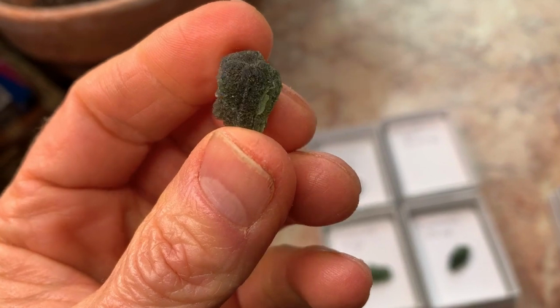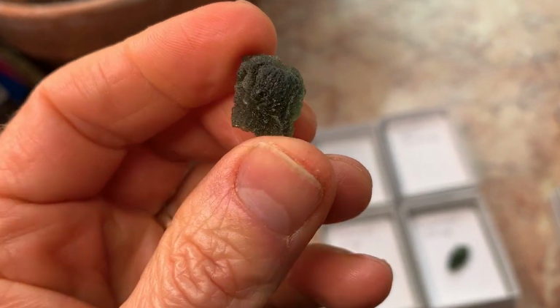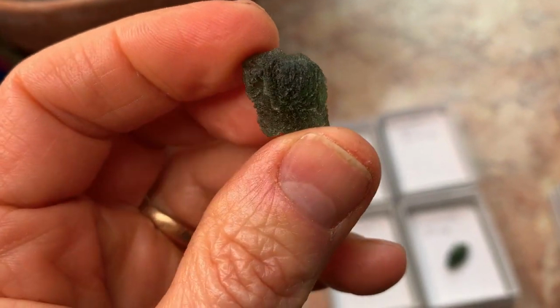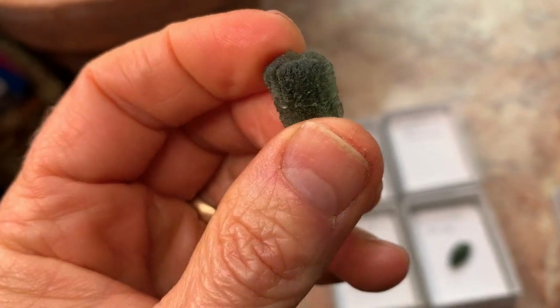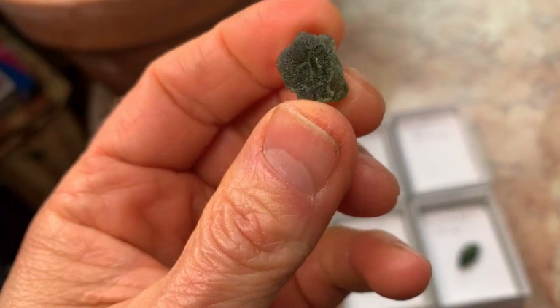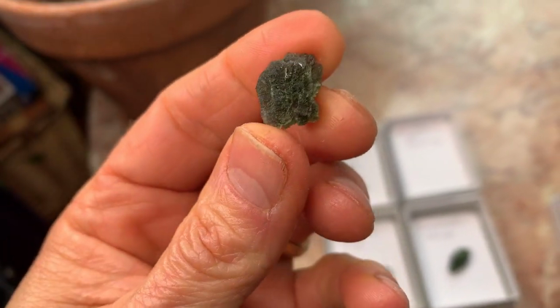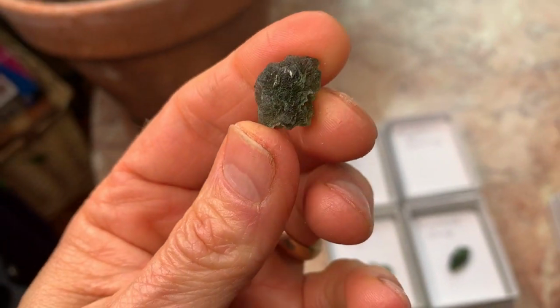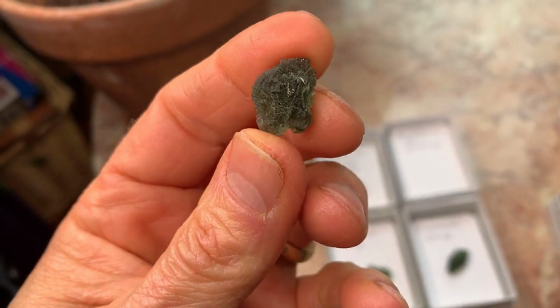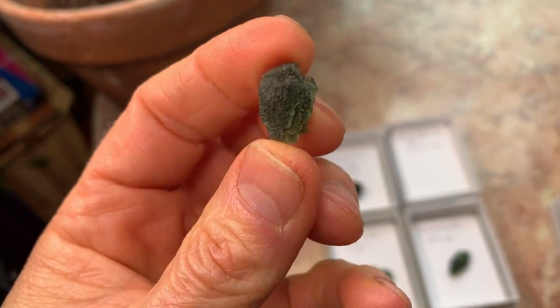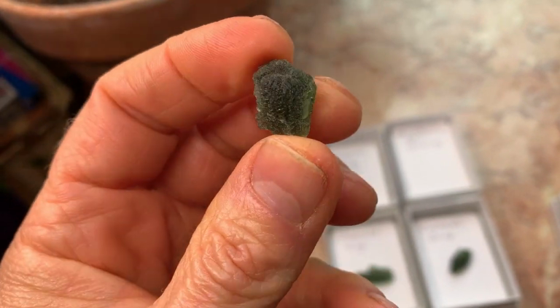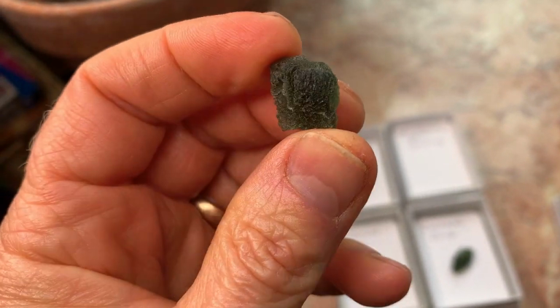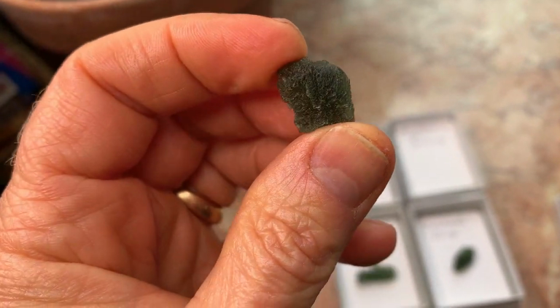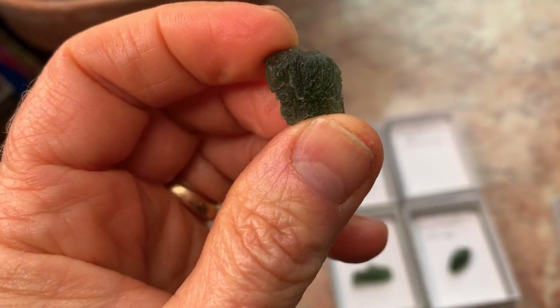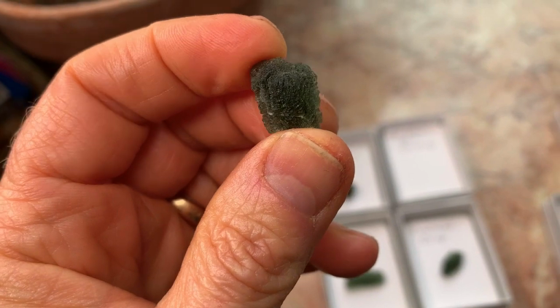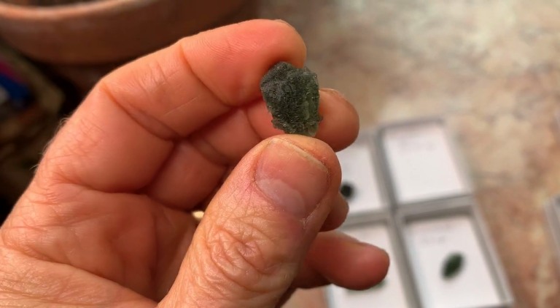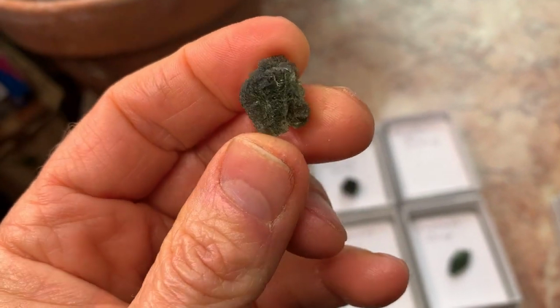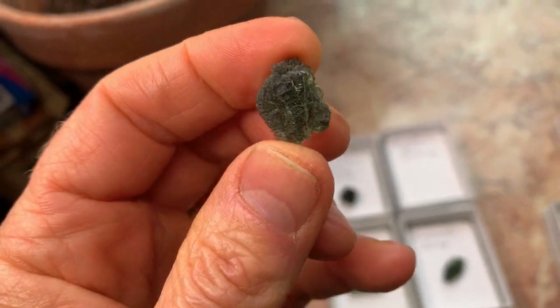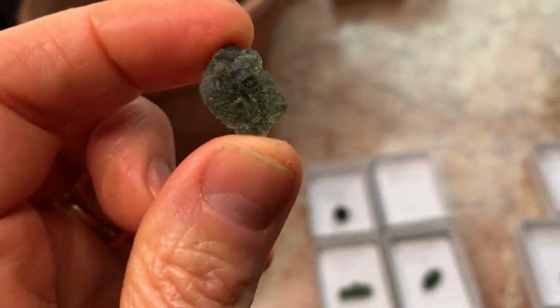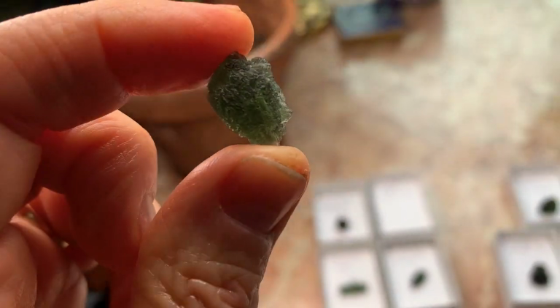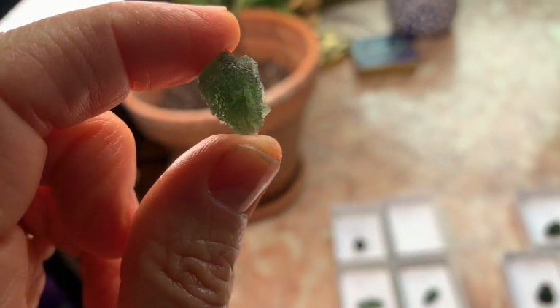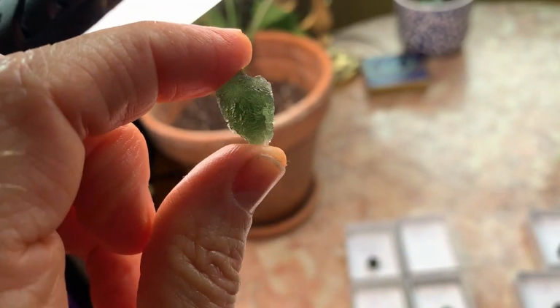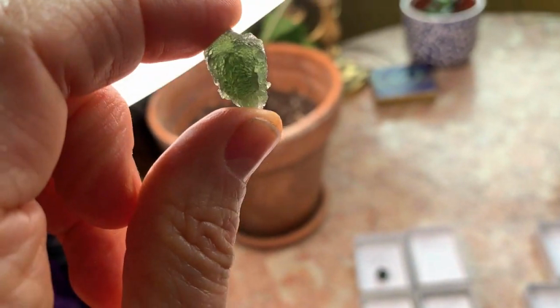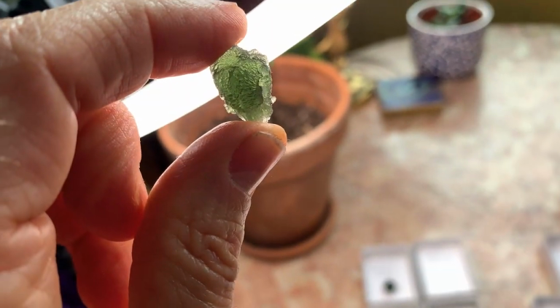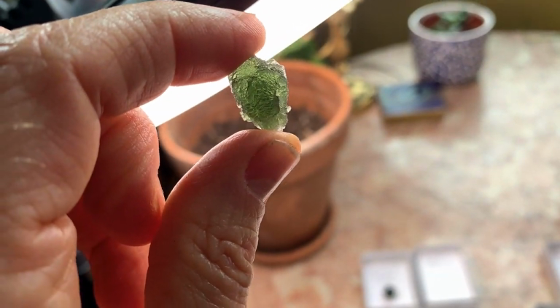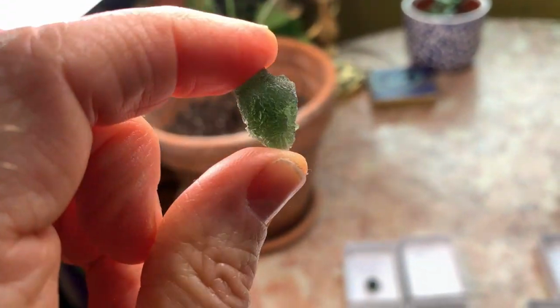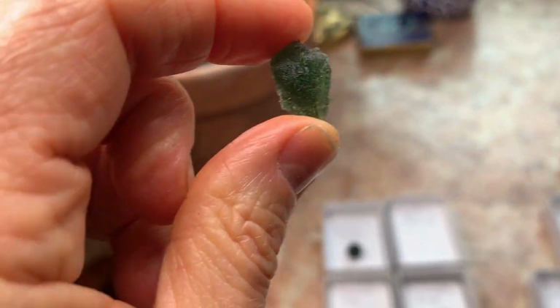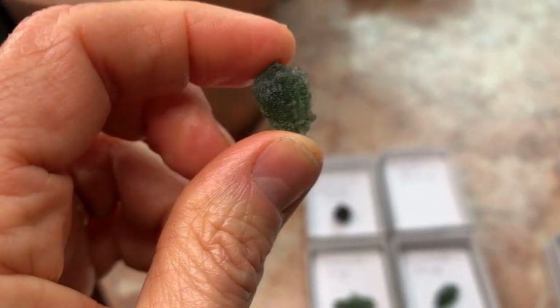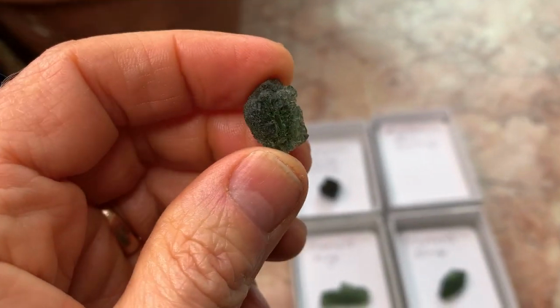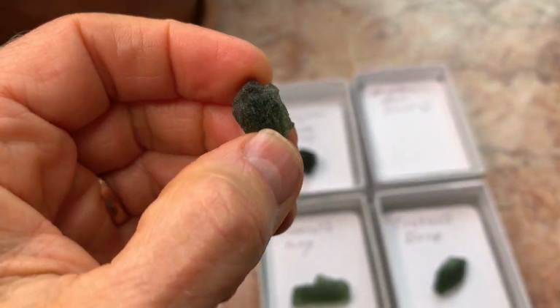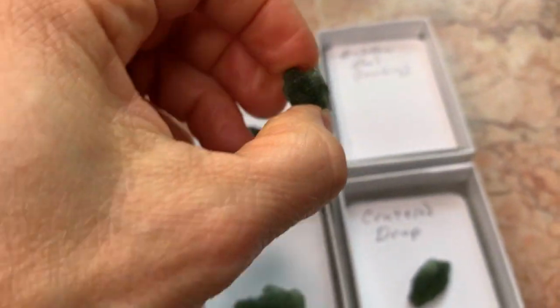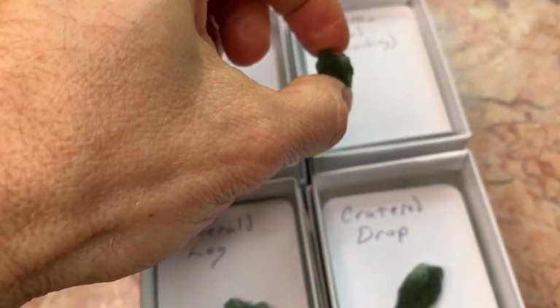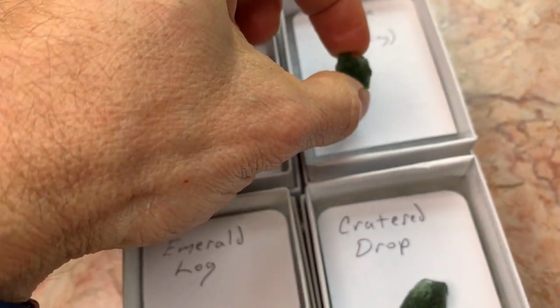This one I call Buddha Head because it looks like so many of the carved Buddha heads — minus the detail that you often see in a truly carved Buddha head.